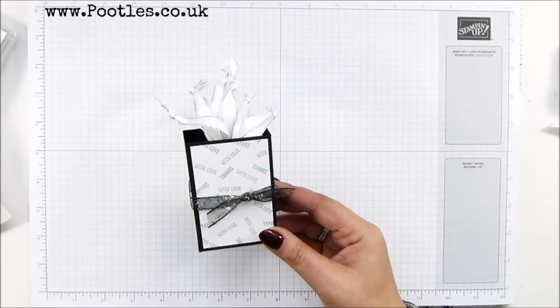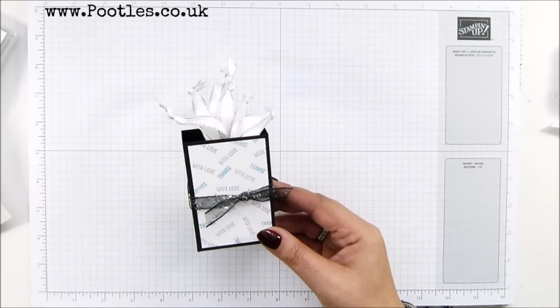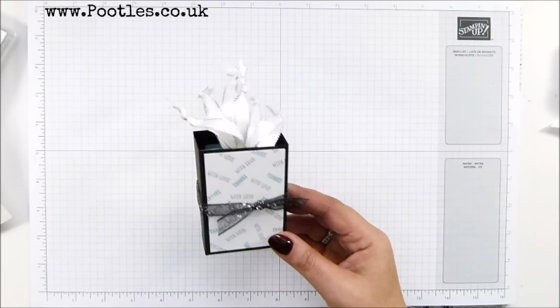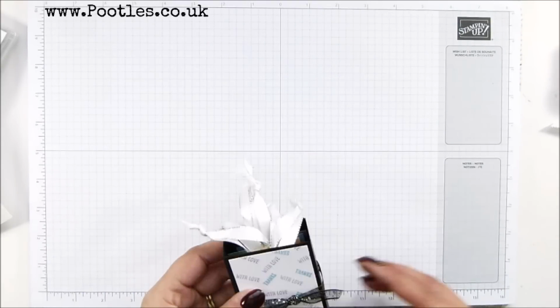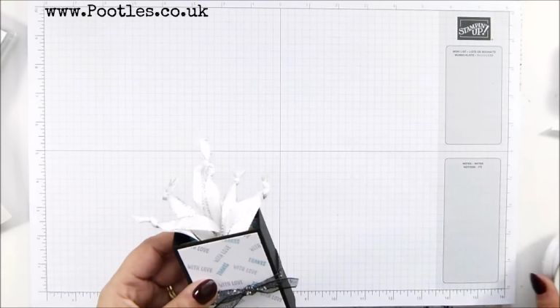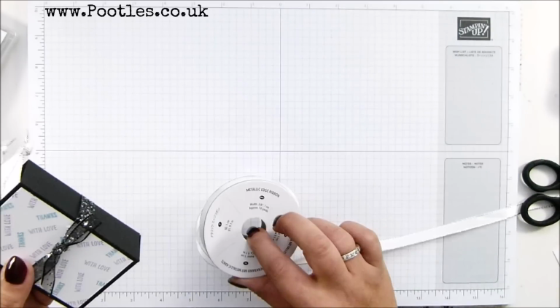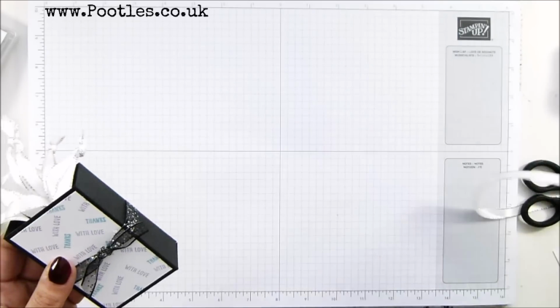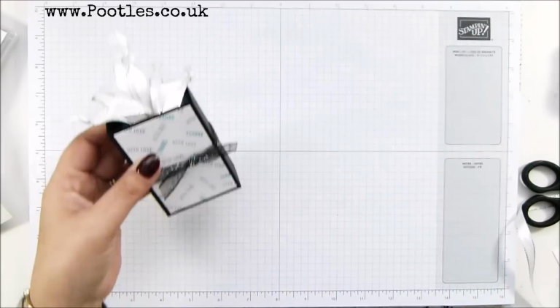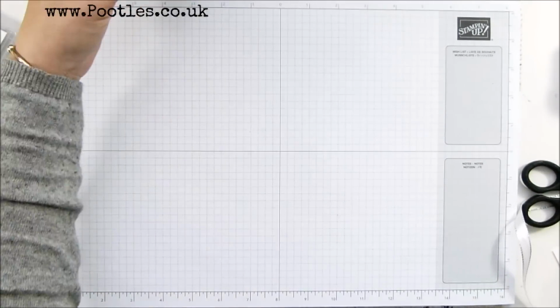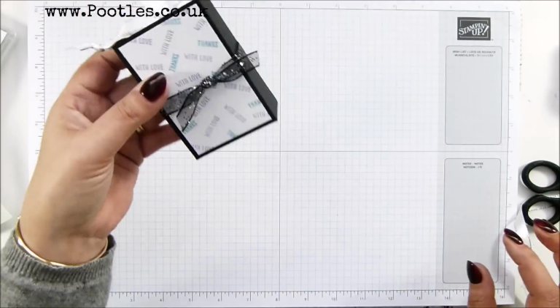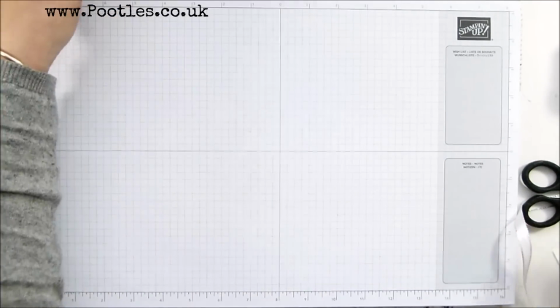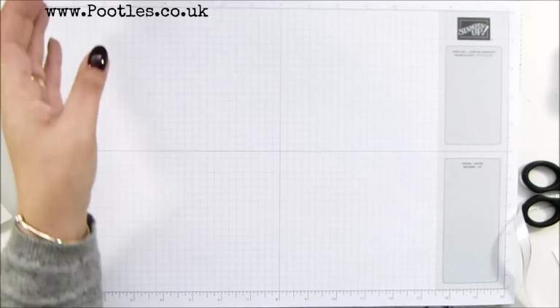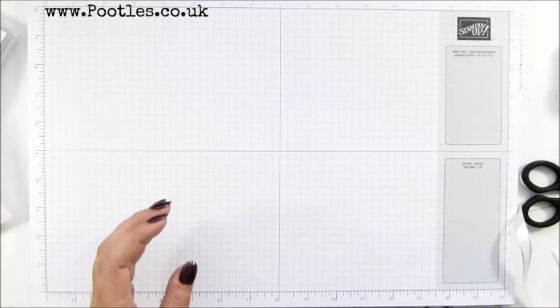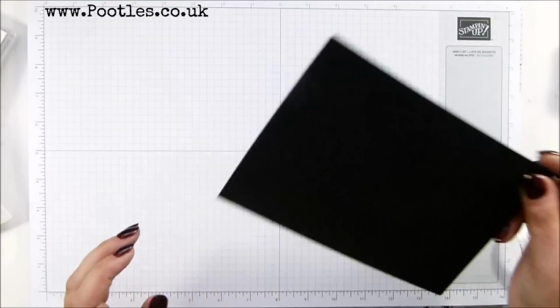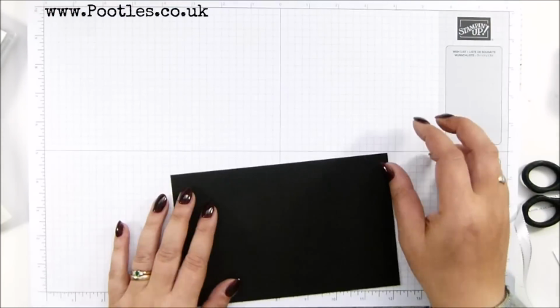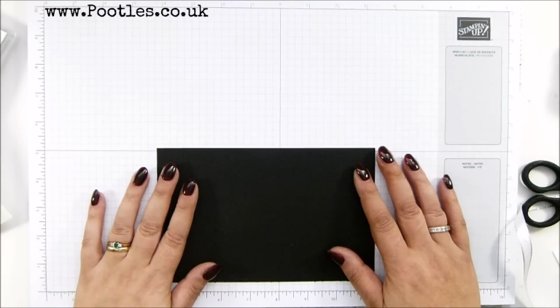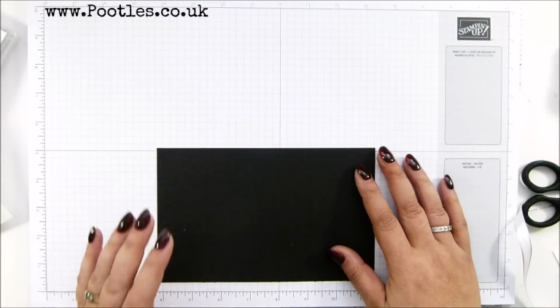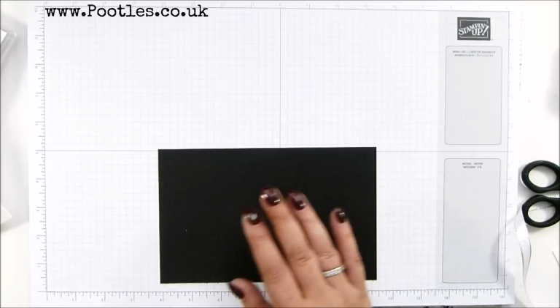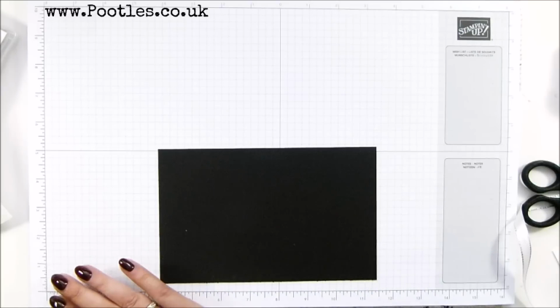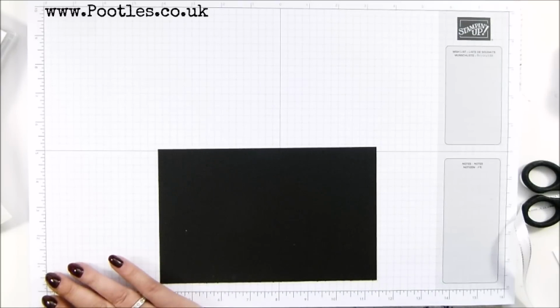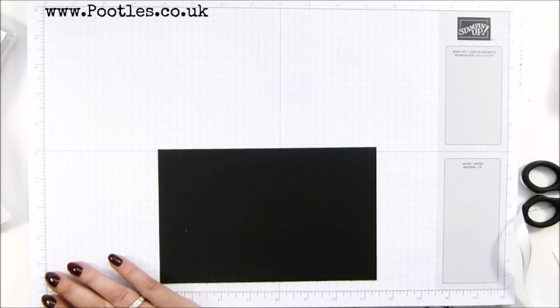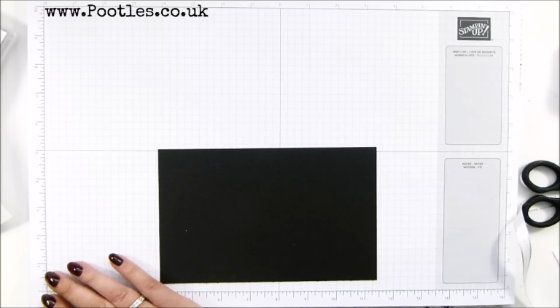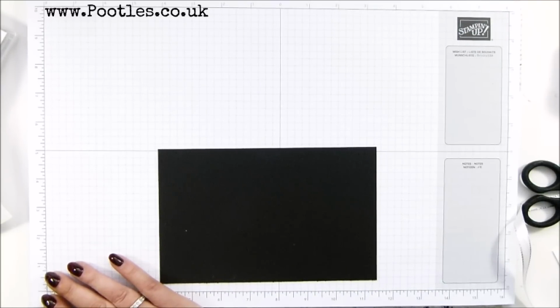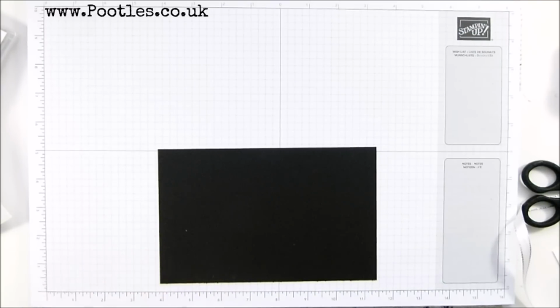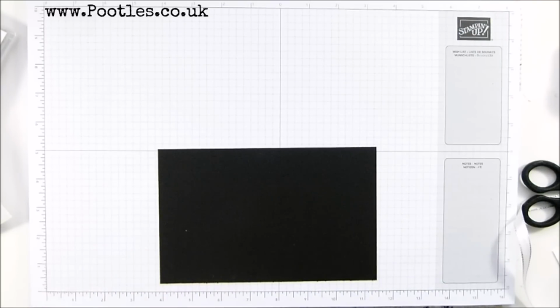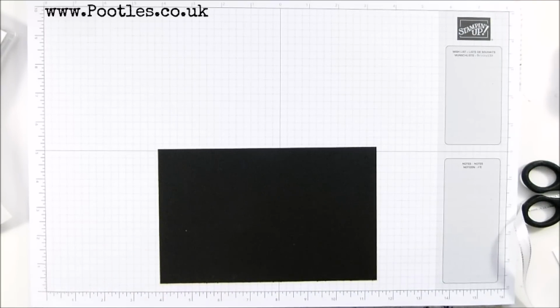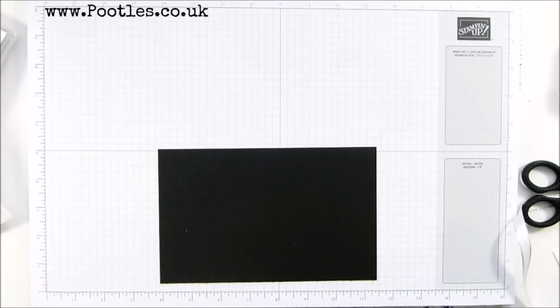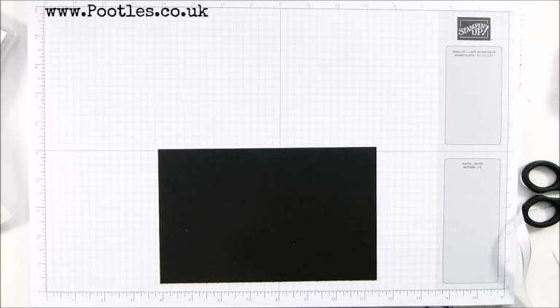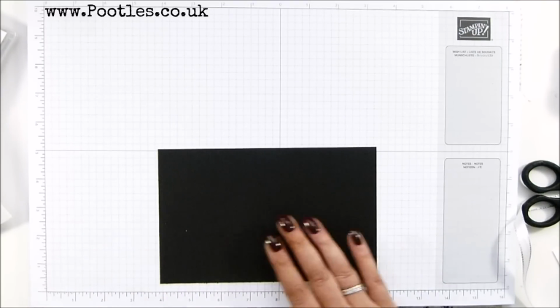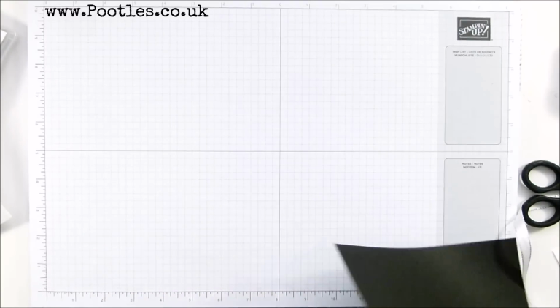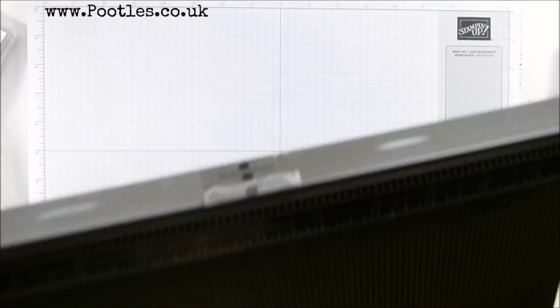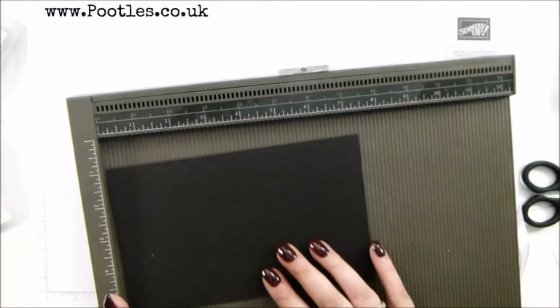My new ribbon arrived in time. Let me show you how to make the box - very simple. You need a piece of cardstock that's four and three quarters by seven and a half inches, which is 12 by 19 and a half centimeters.